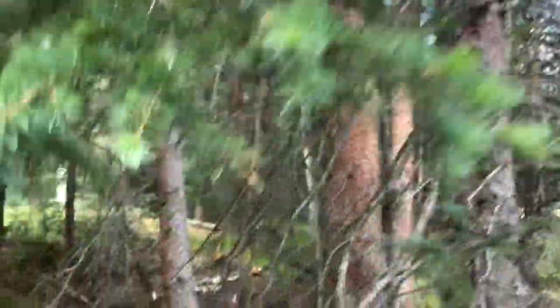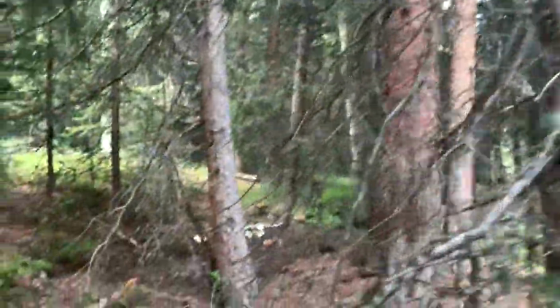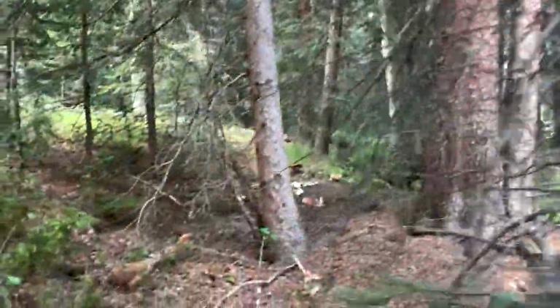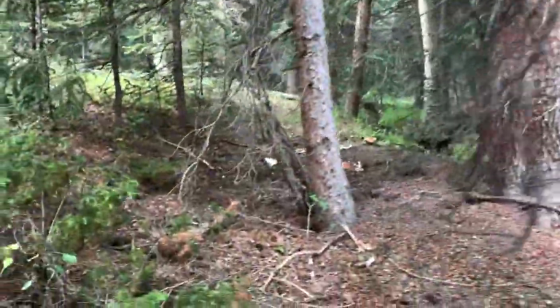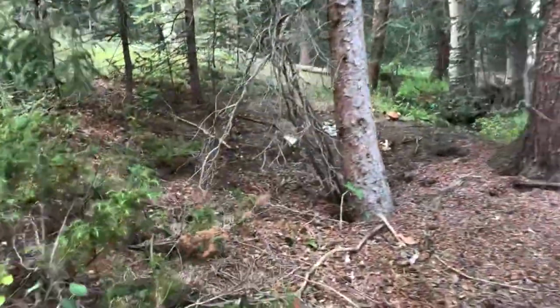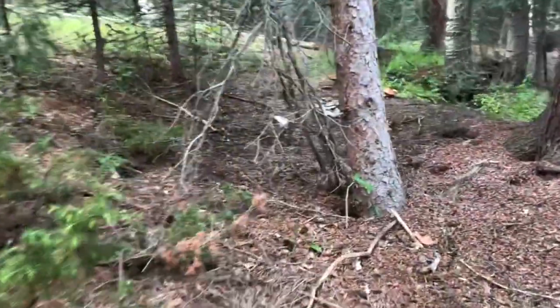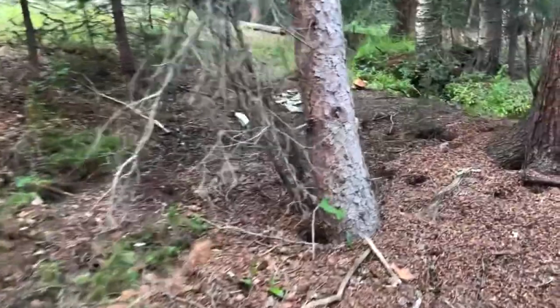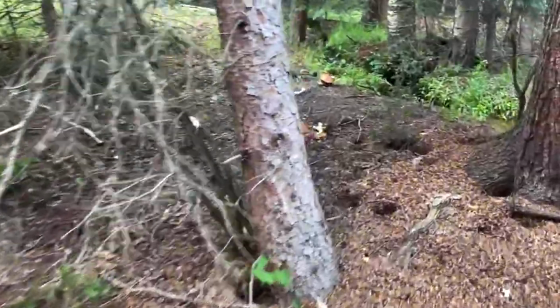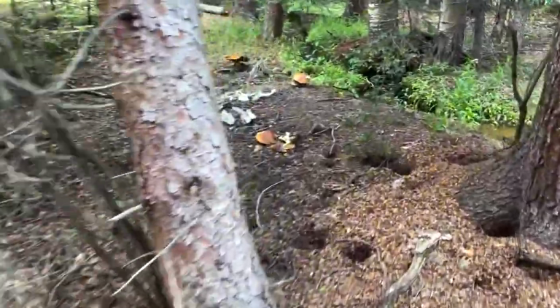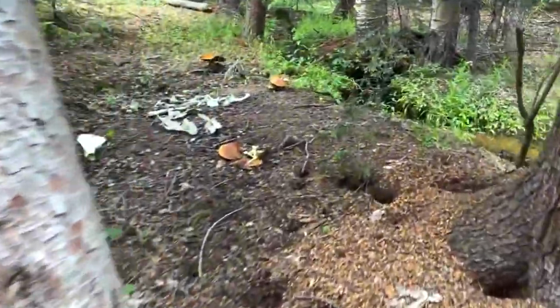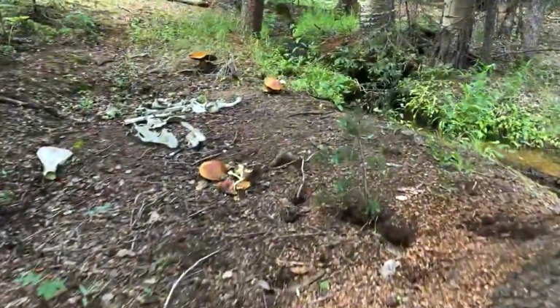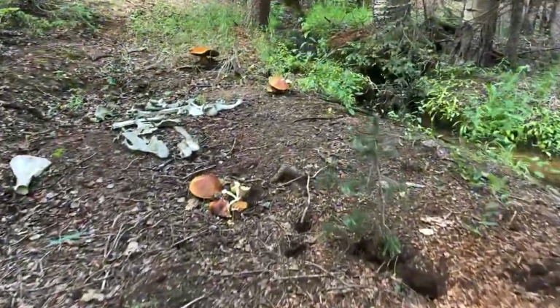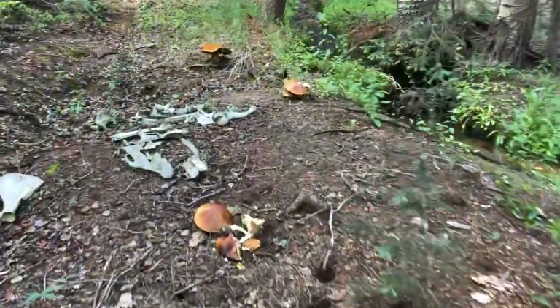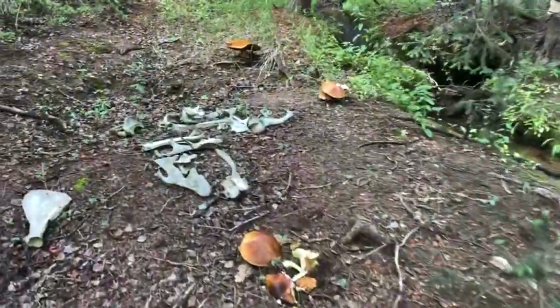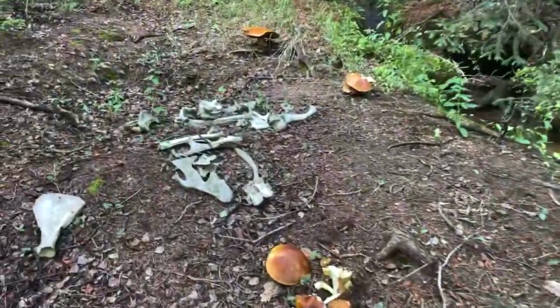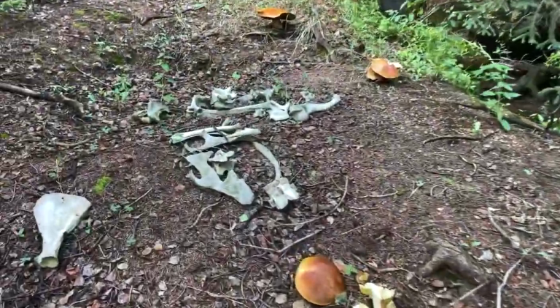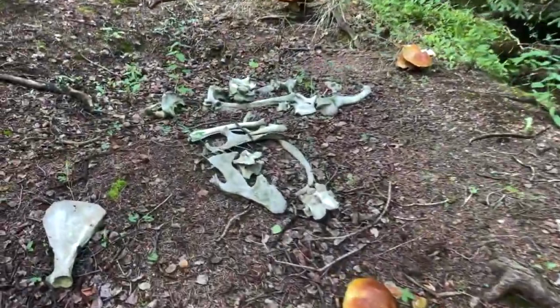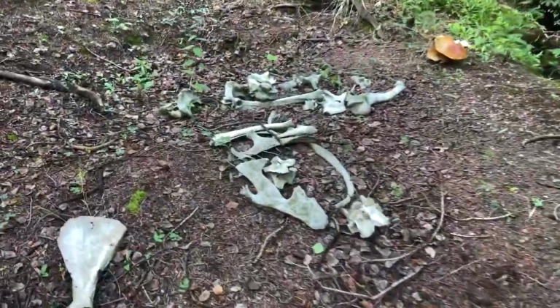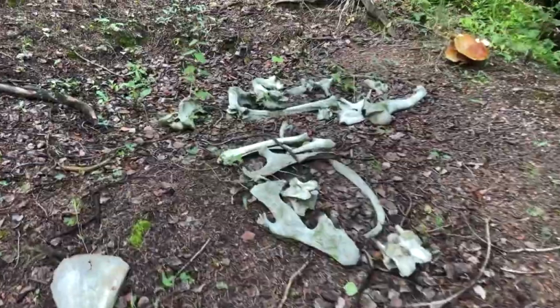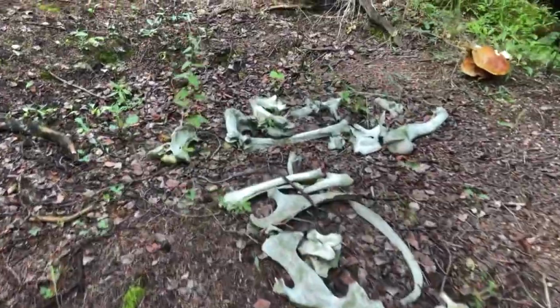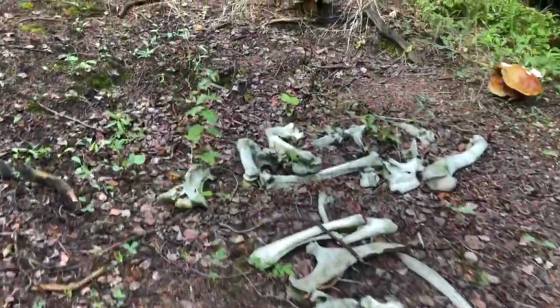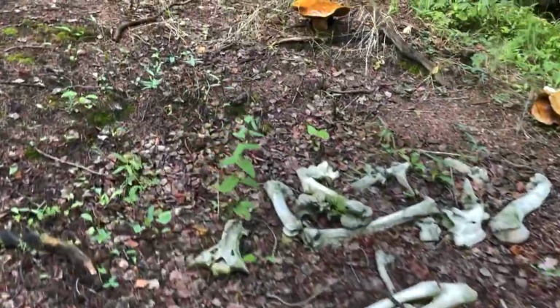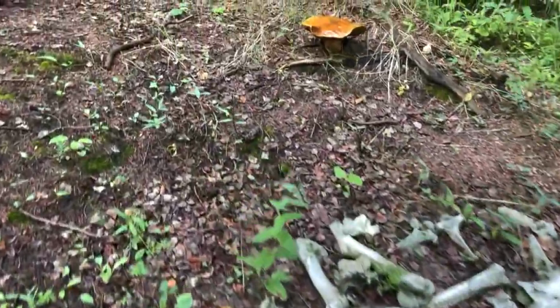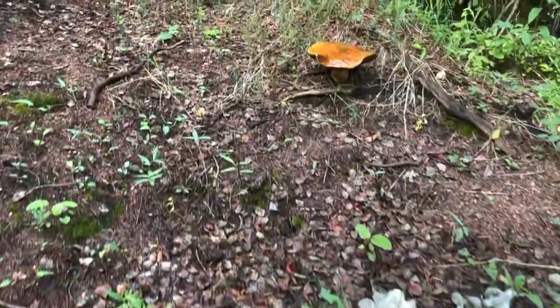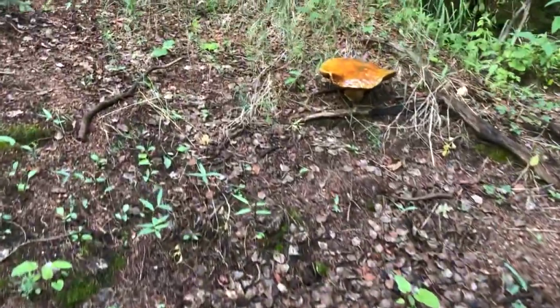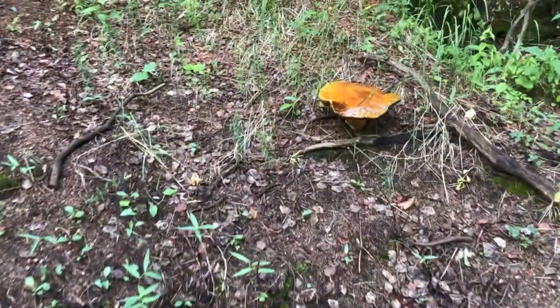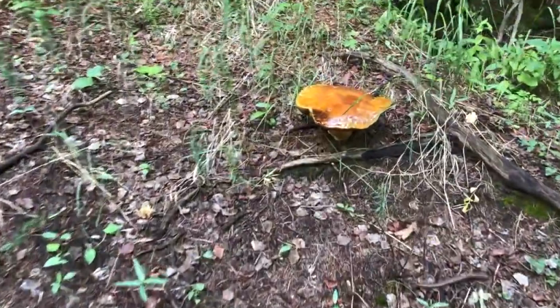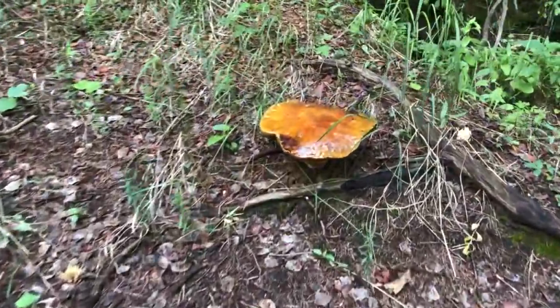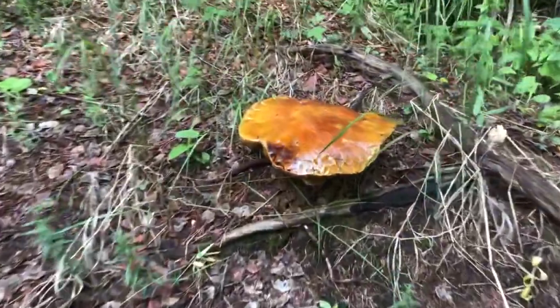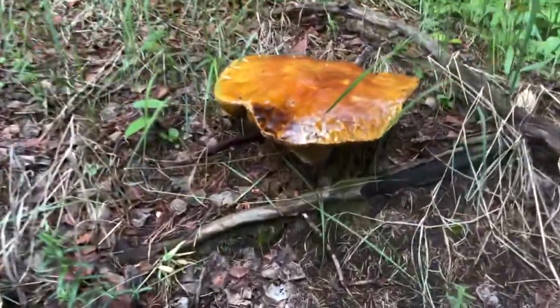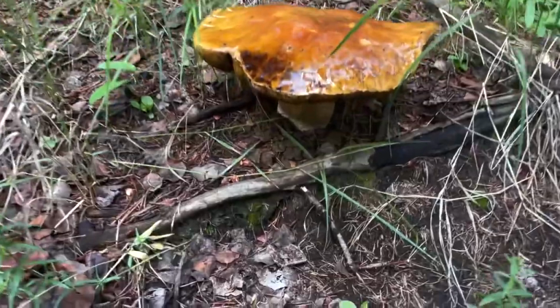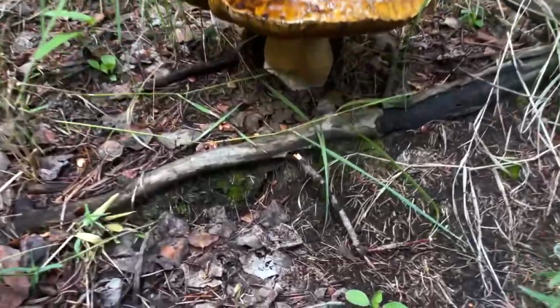Holy shit. What? What is that? Oh my God. There's the dead bones and the biggest porcini I've ever seen in my entire freaking life. Look at this thing.